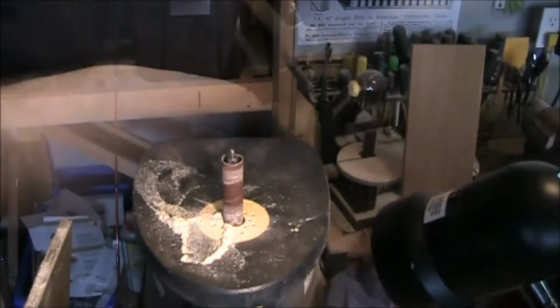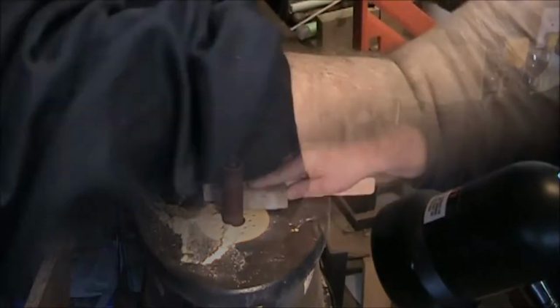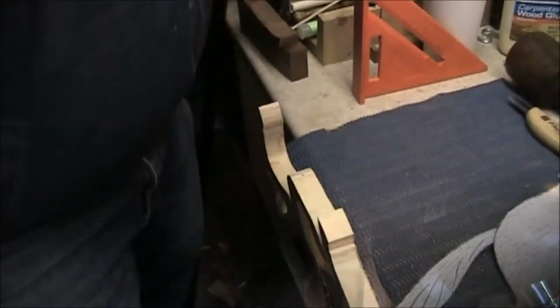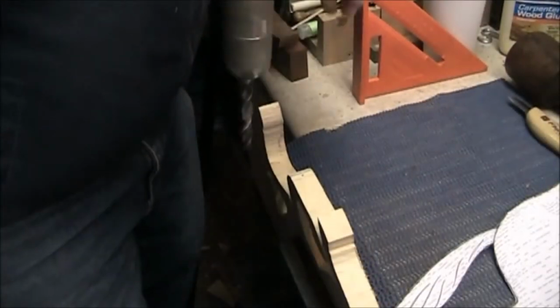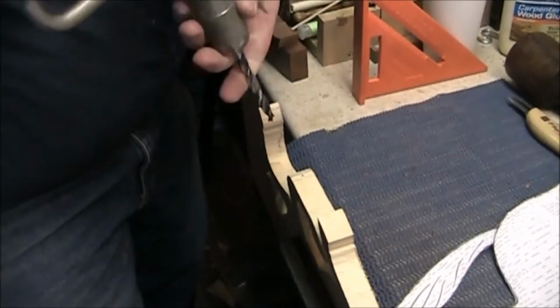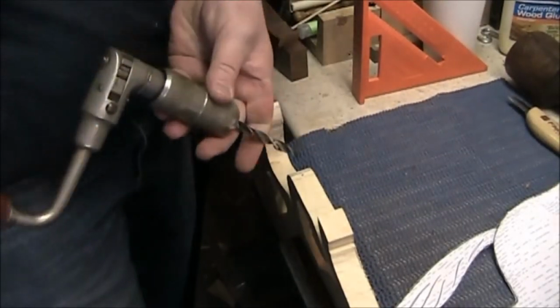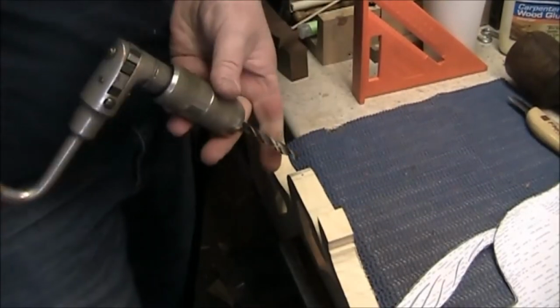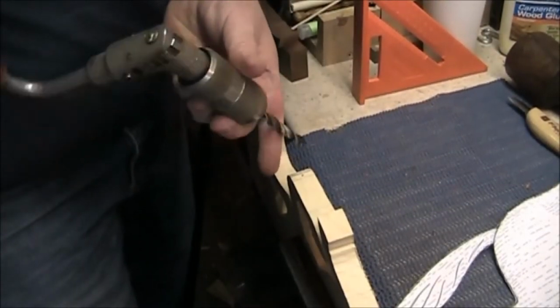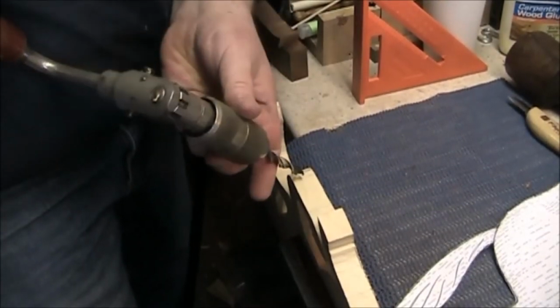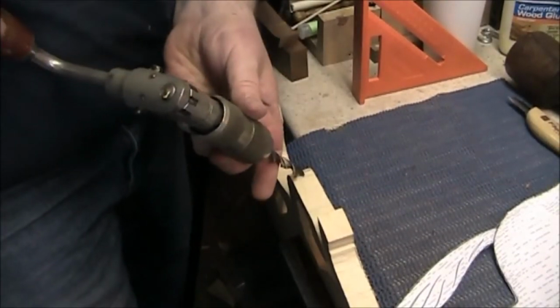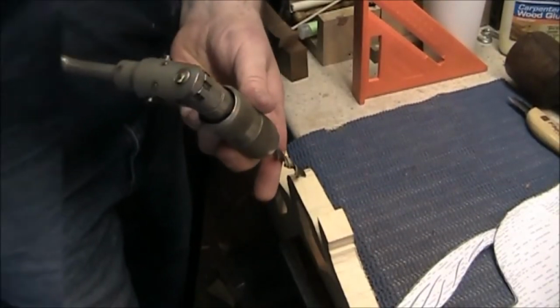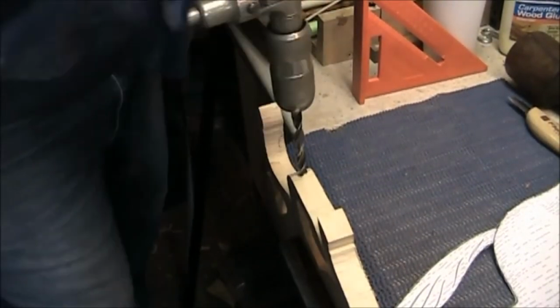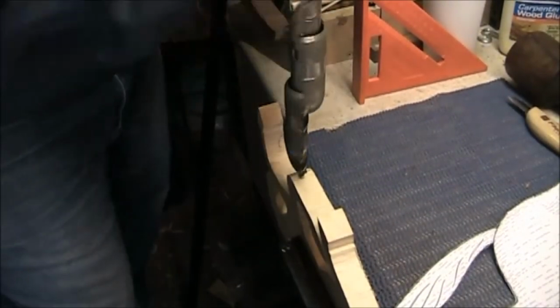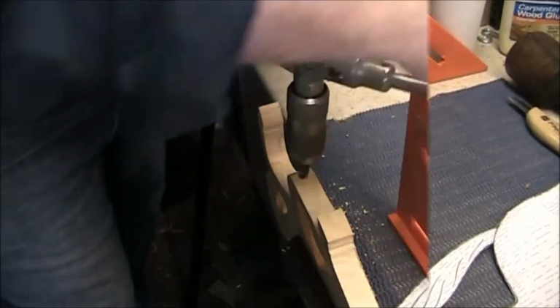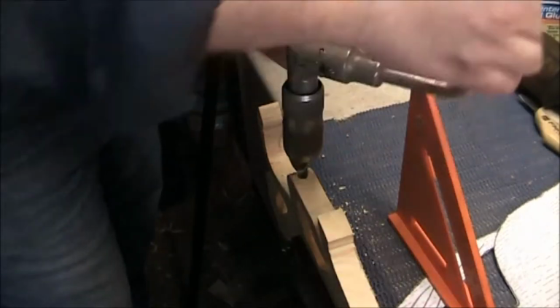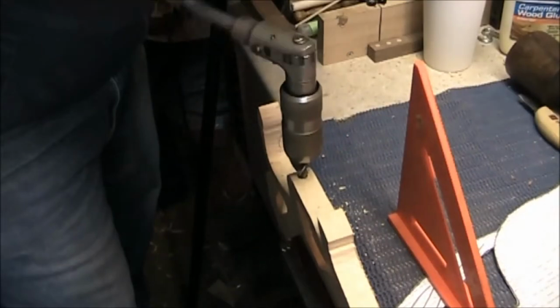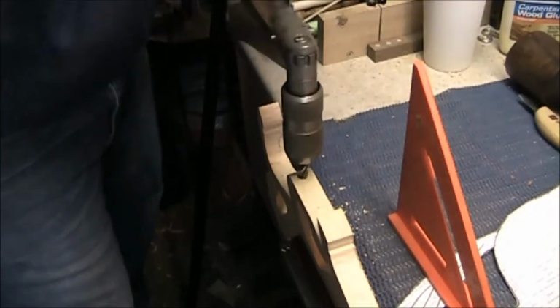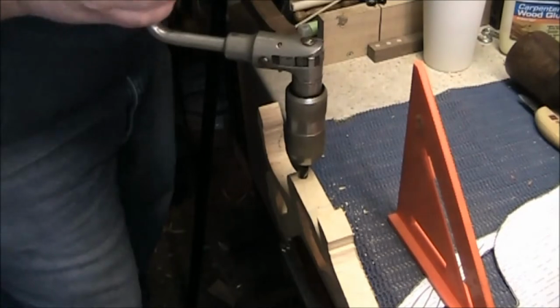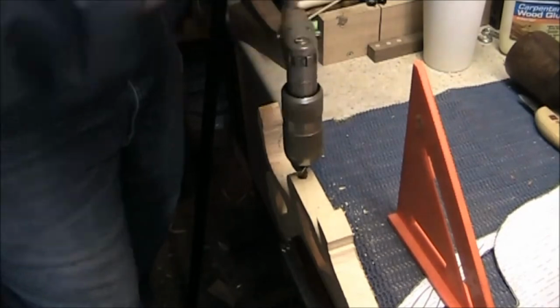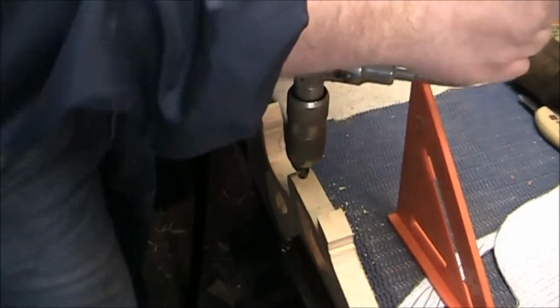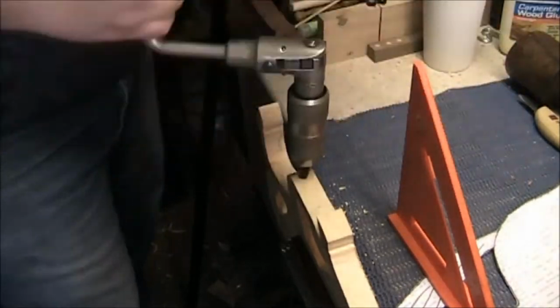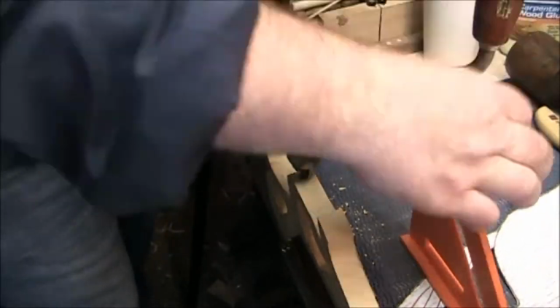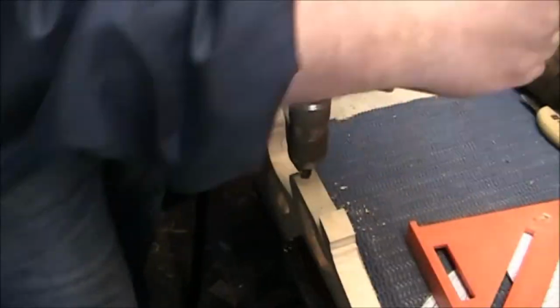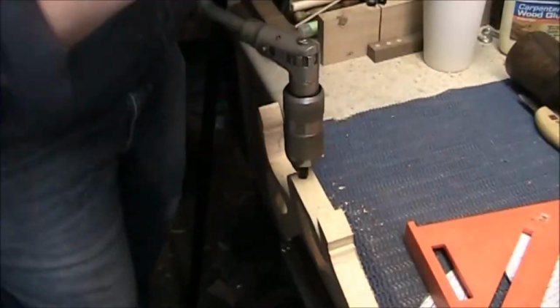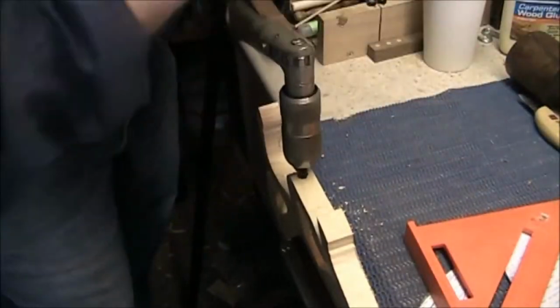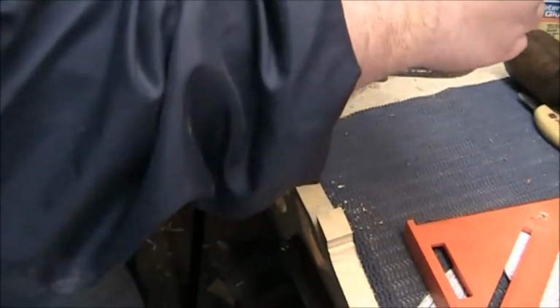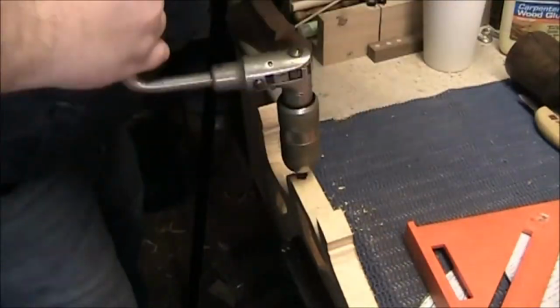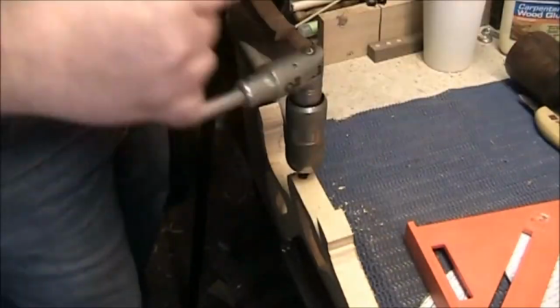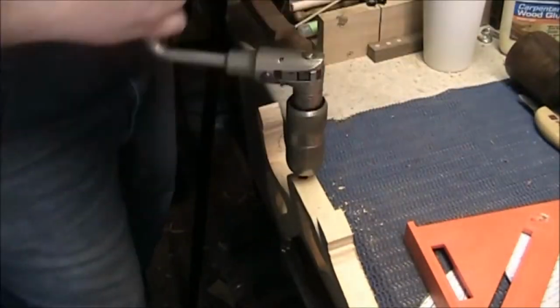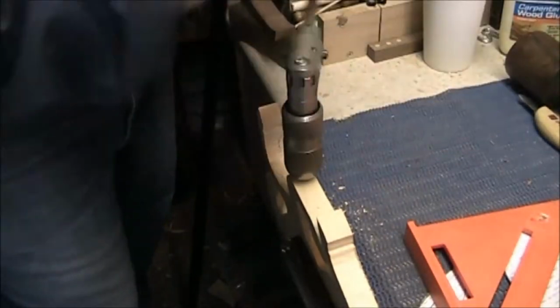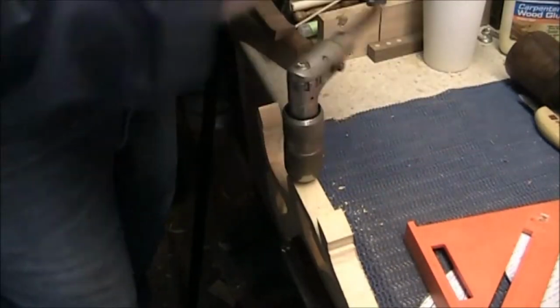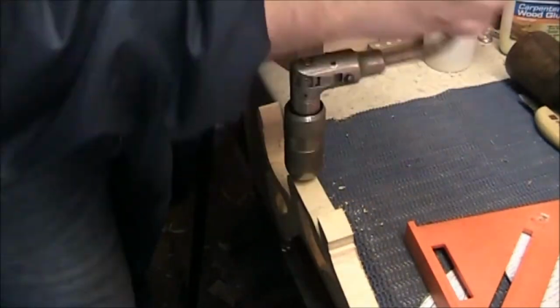Now I remember to drill the hole for the pivot. At least the sides of the project are still straight and easily clamped in the vise. Here you can see me use my speed square to help me stay vertical.